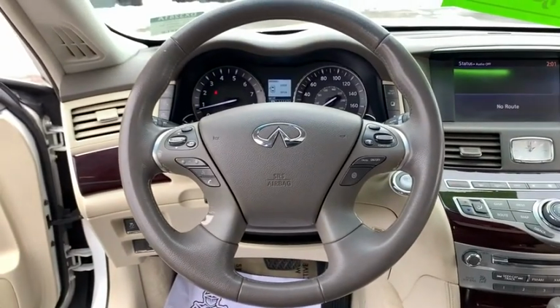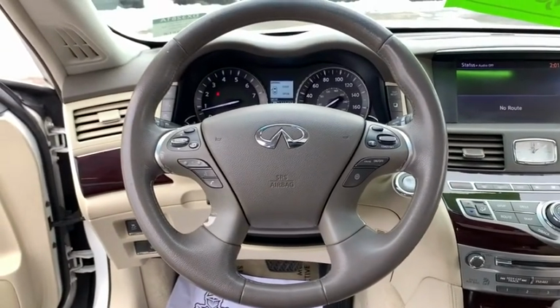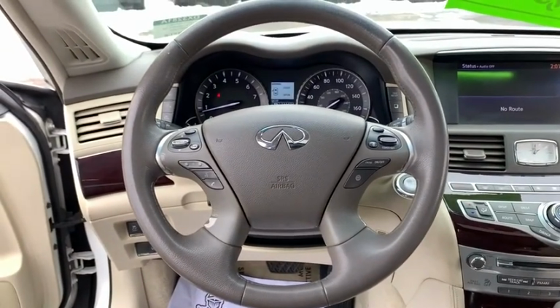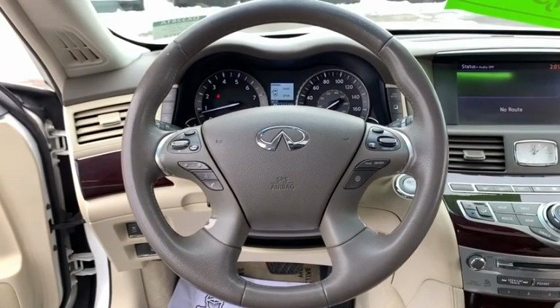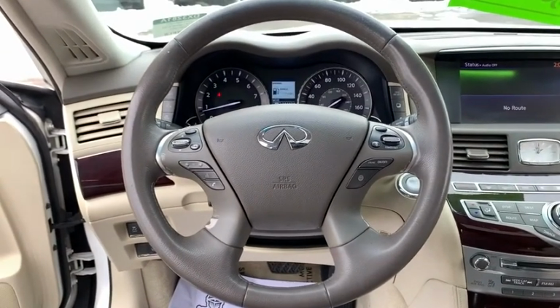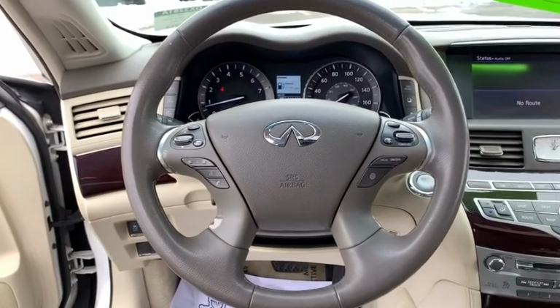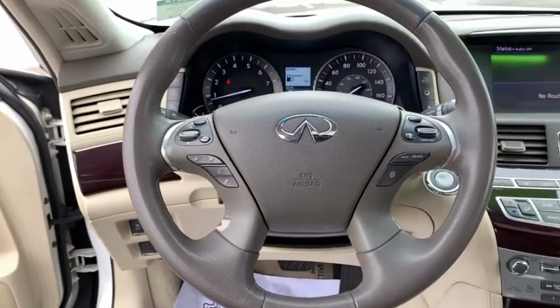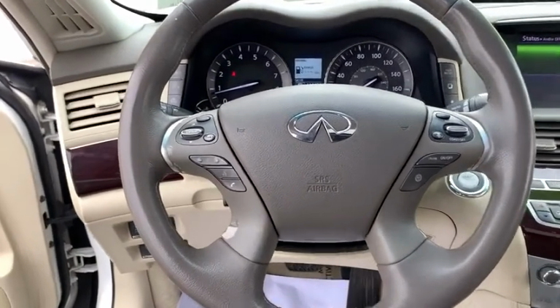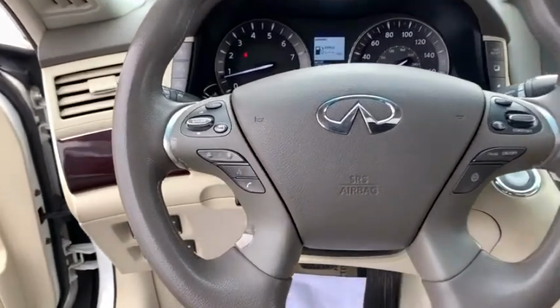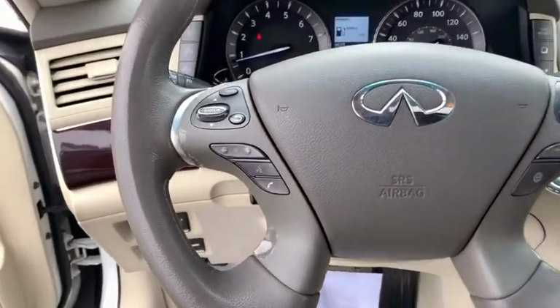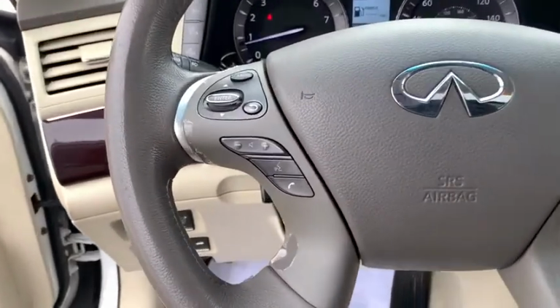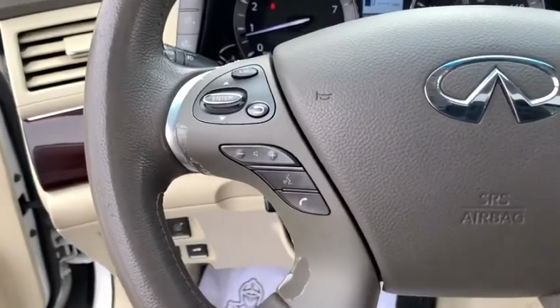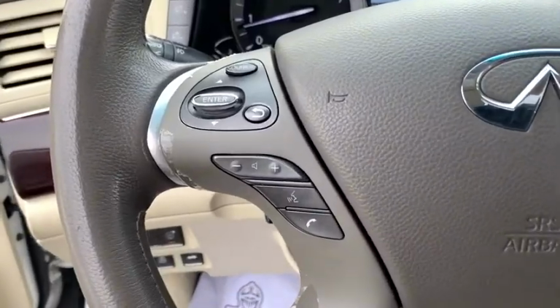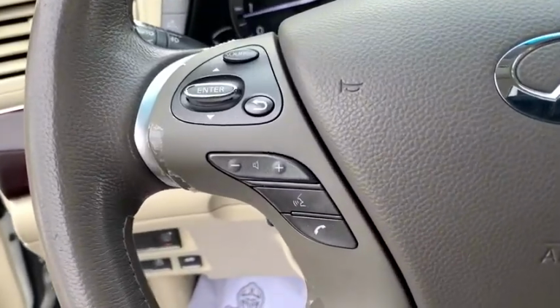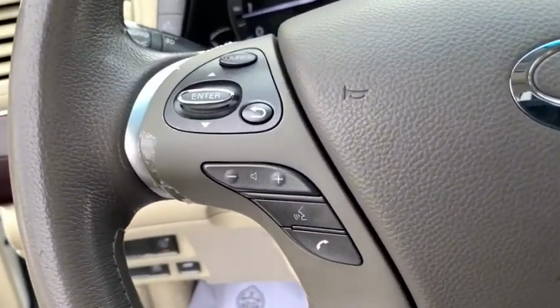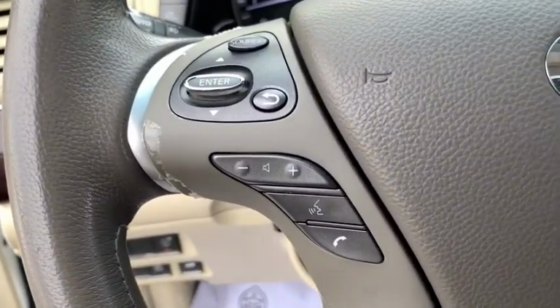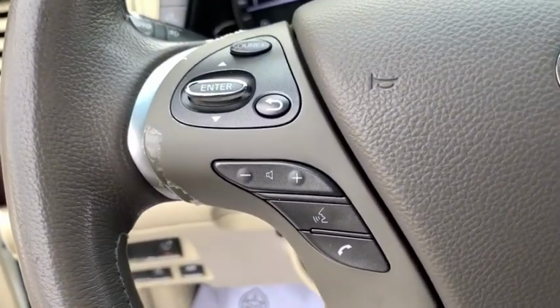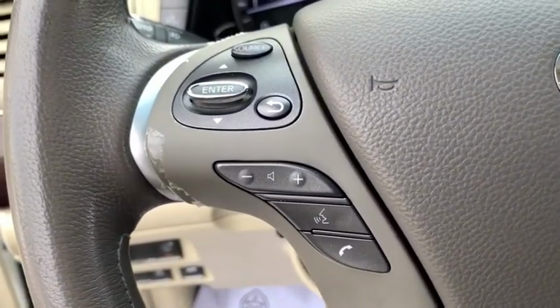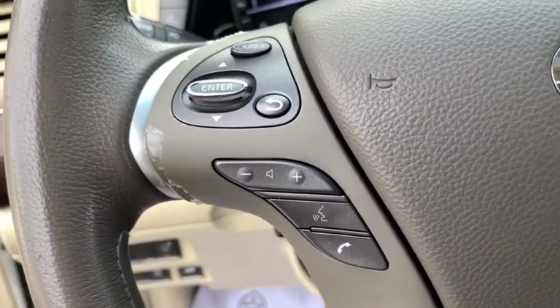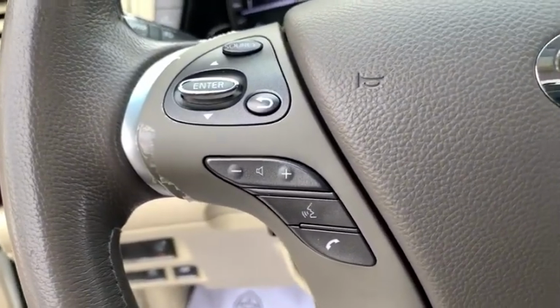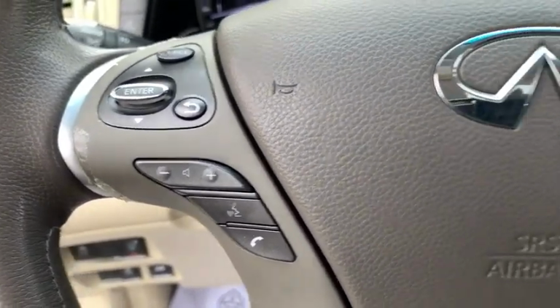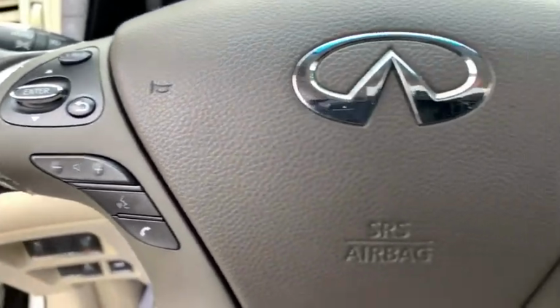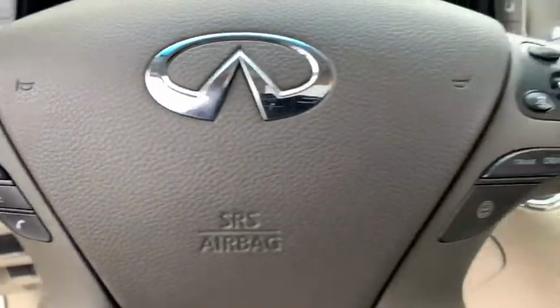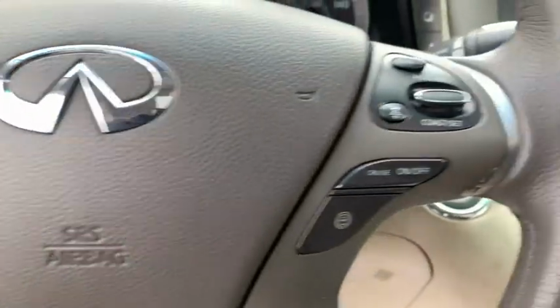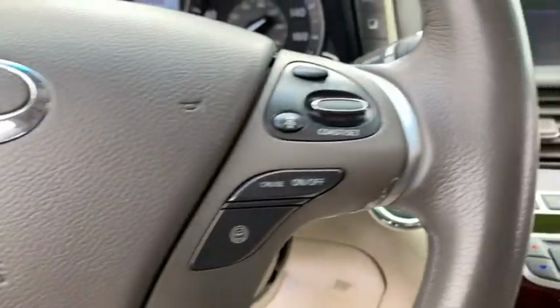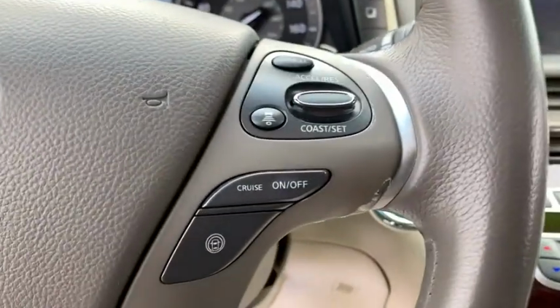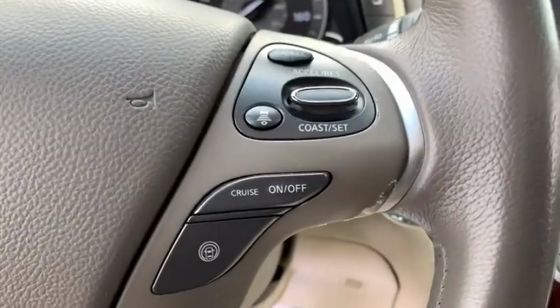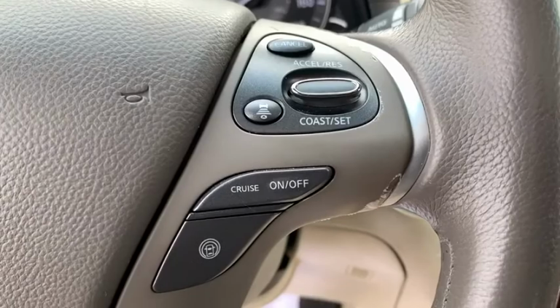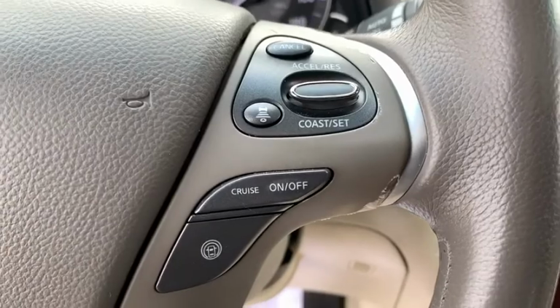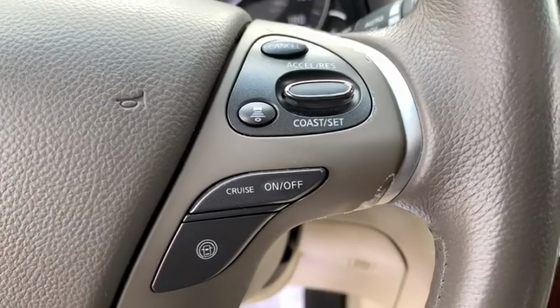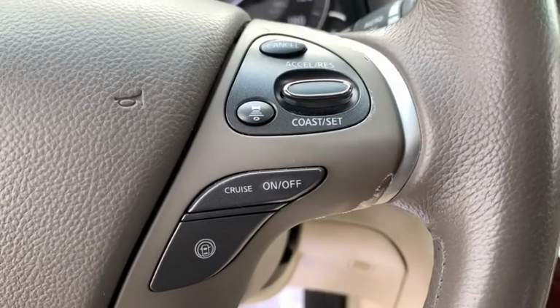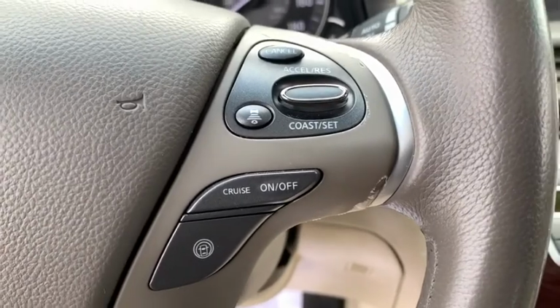Adjustable steering wheel, floor mats, cruise control, keyless start, aluminum wheels, auto dimming rear view mirror, four-wheel disc brakes, universal garage door opener.